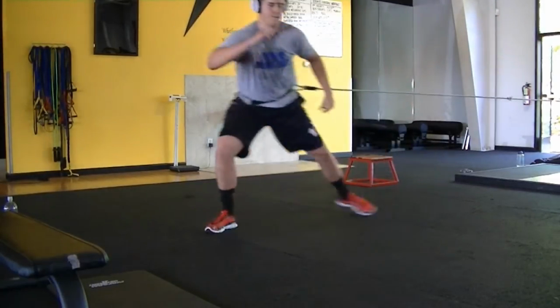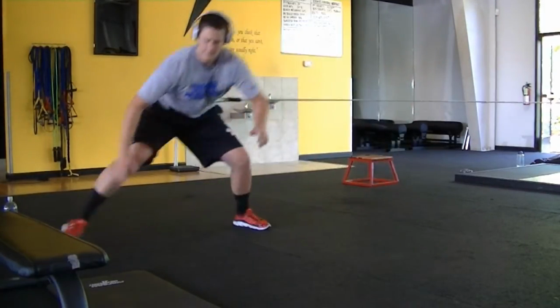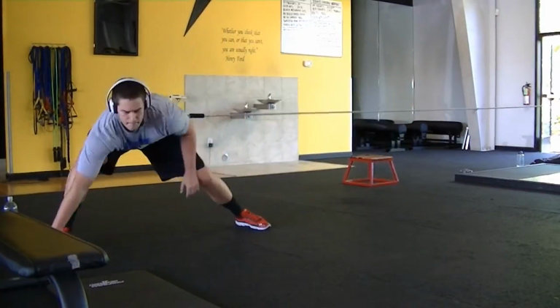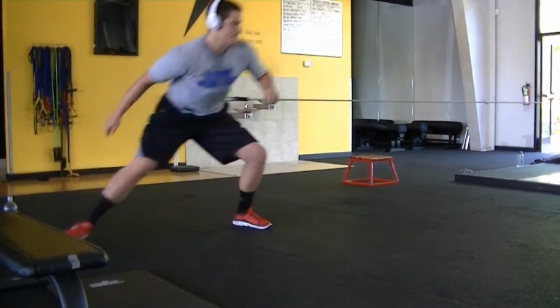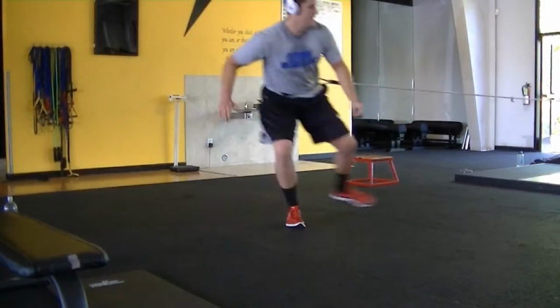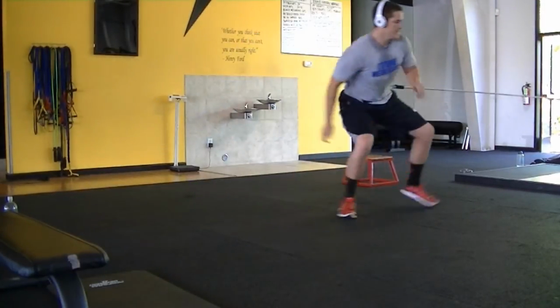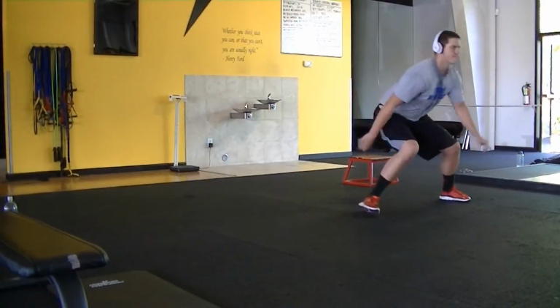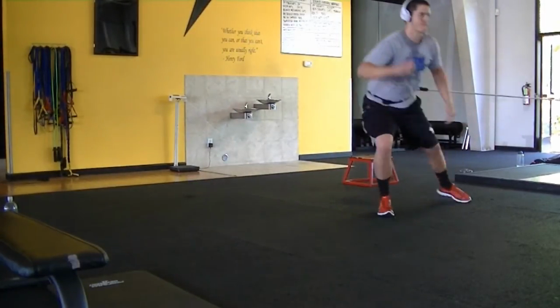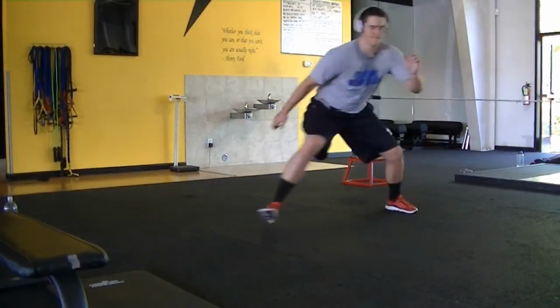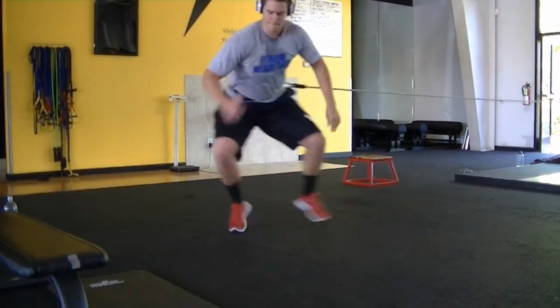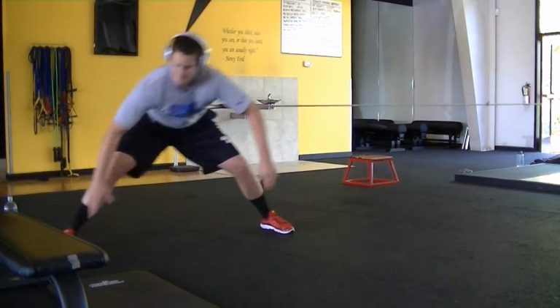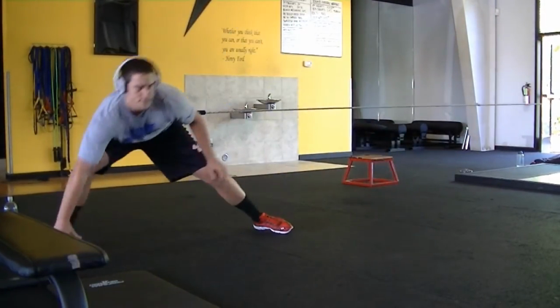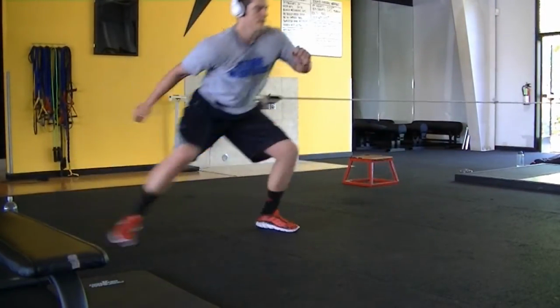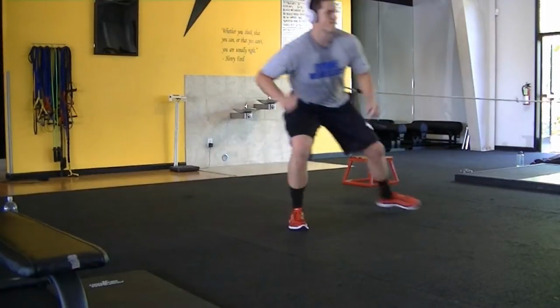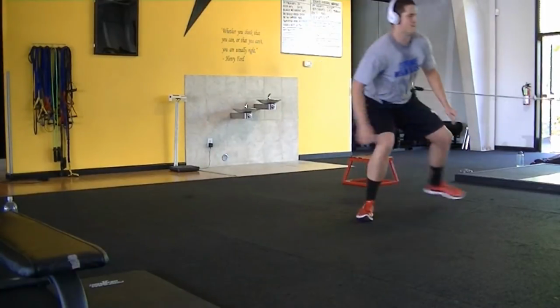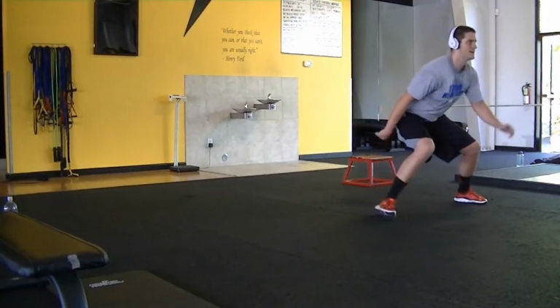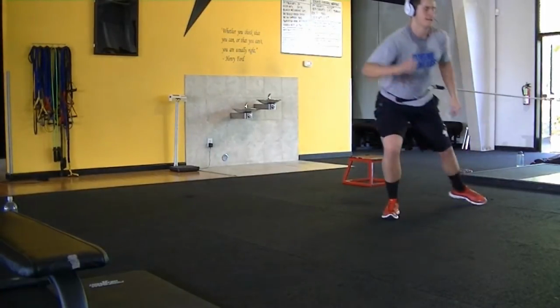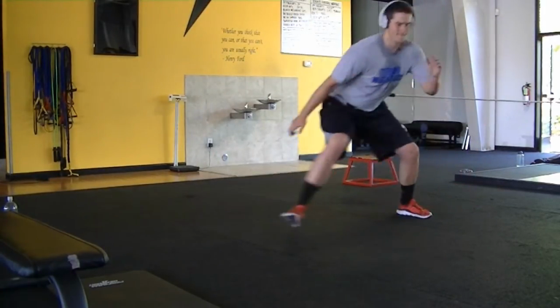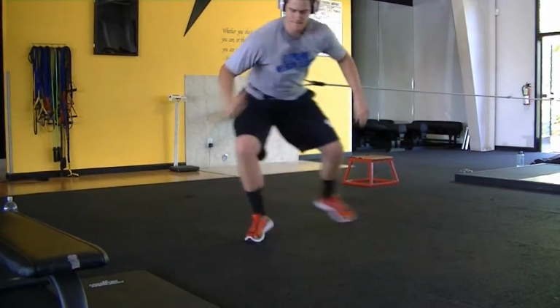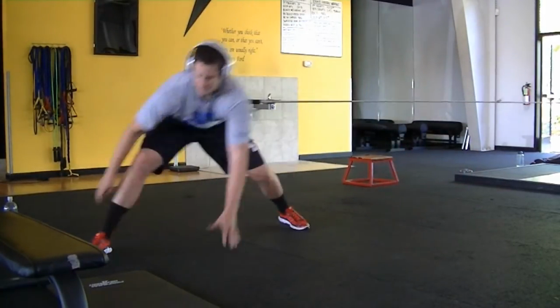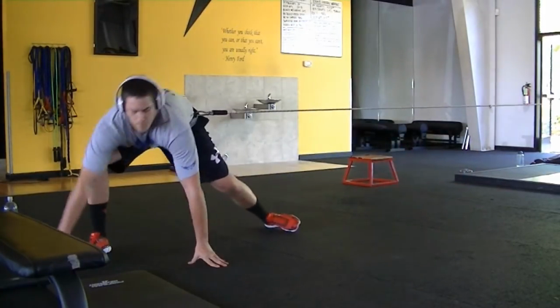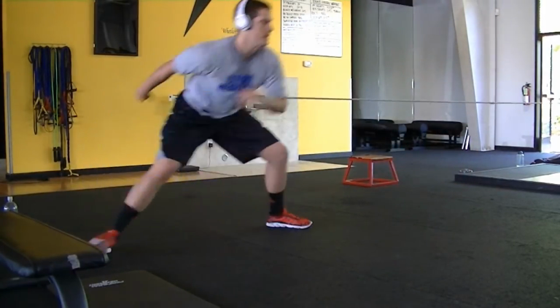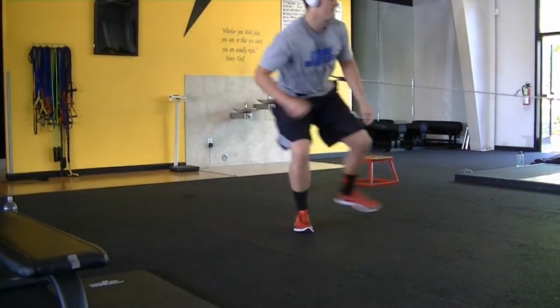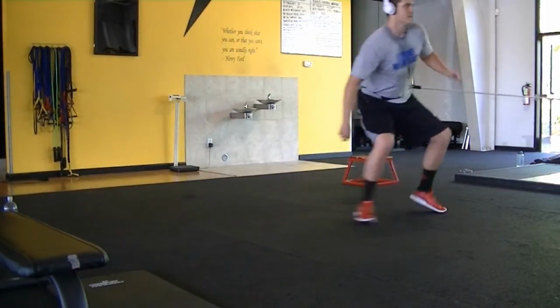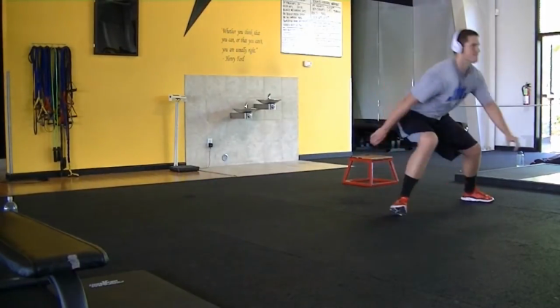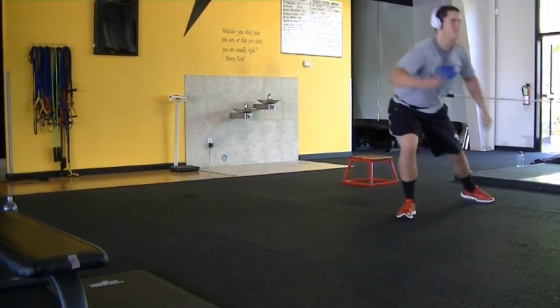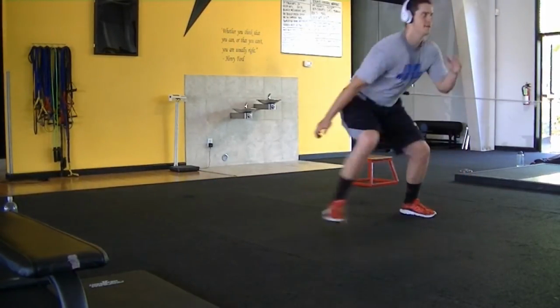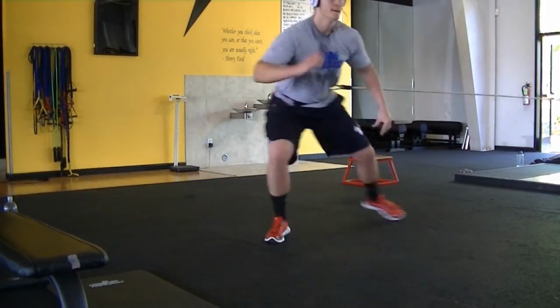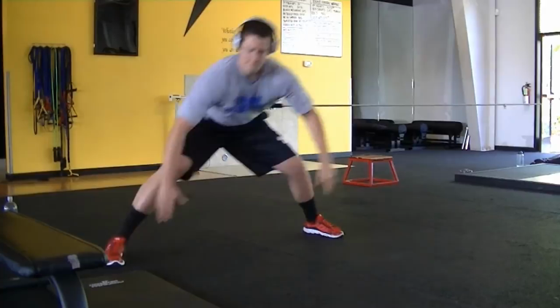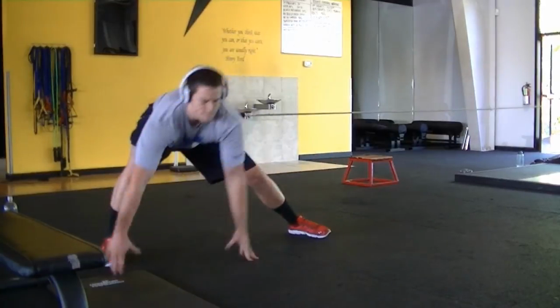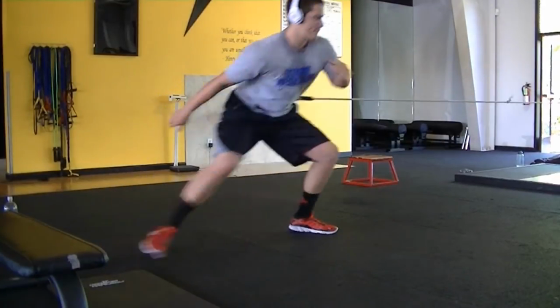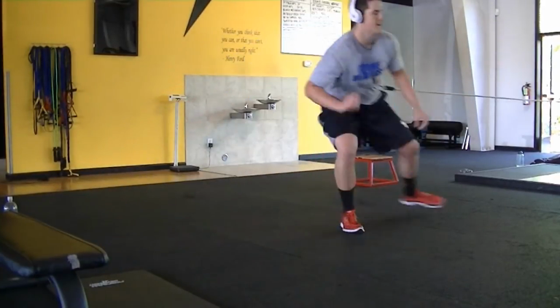I've got to decelerate myself because if I just let go, I'm going to get flung back. So this is really tough because it's 100 plus pounds resistance. Plus the farther you go, the harder it gets.